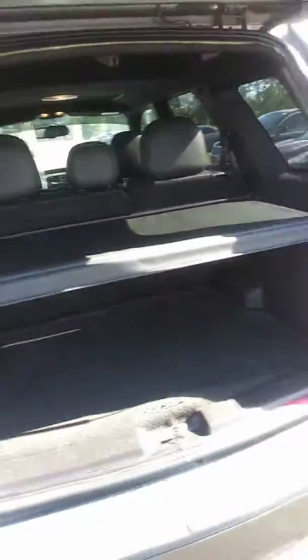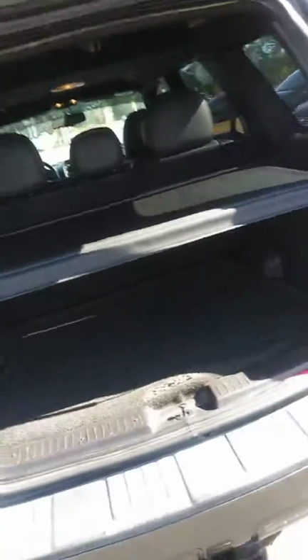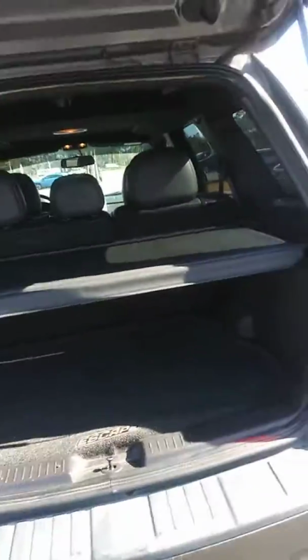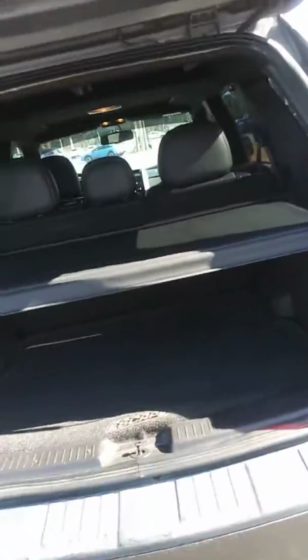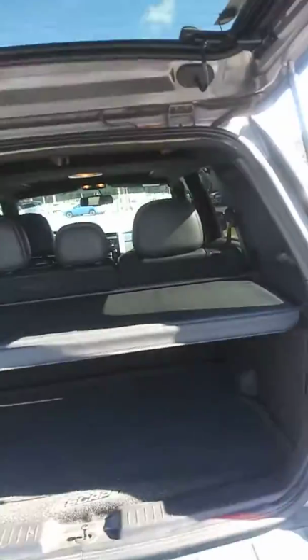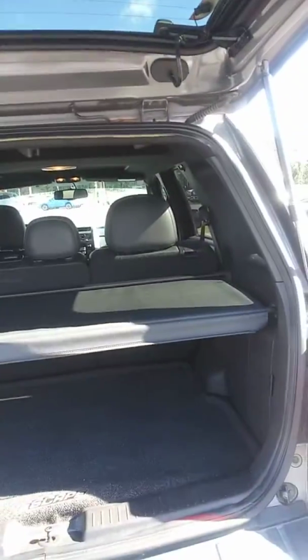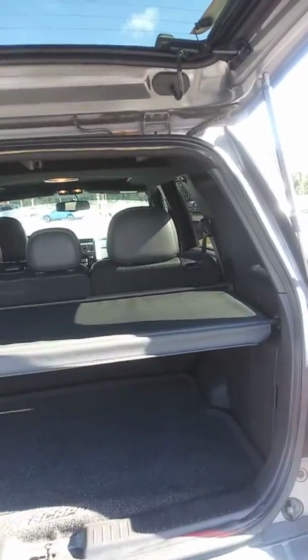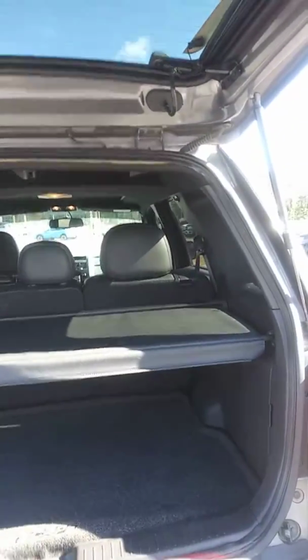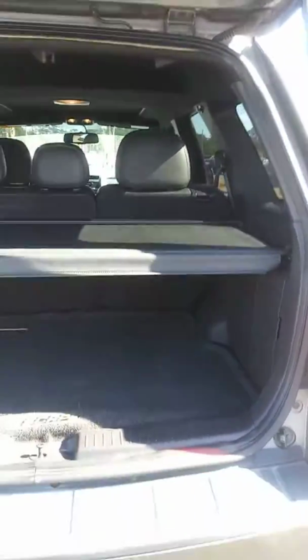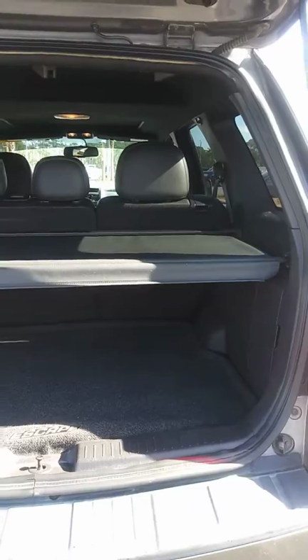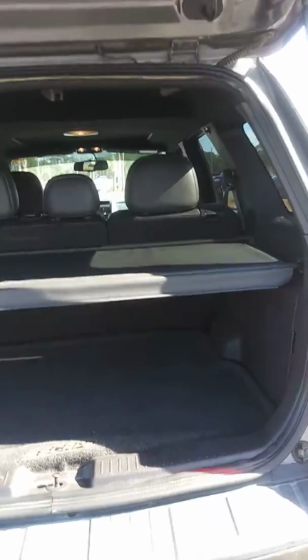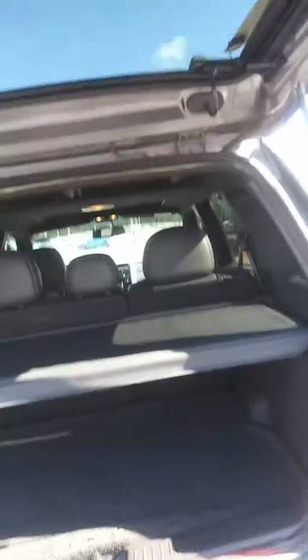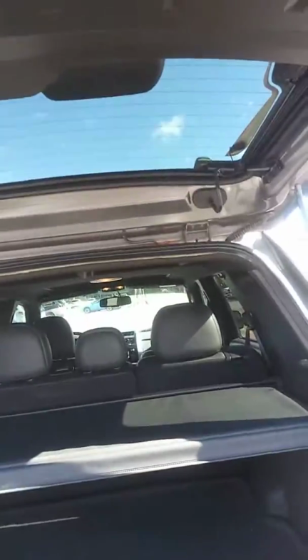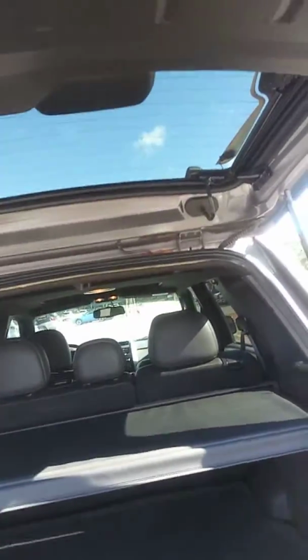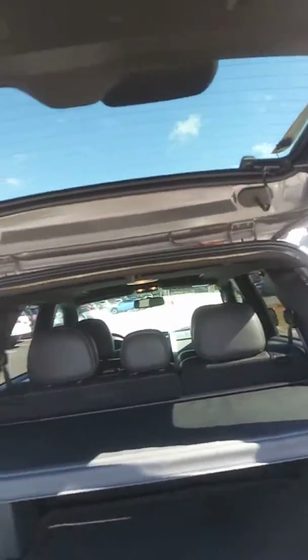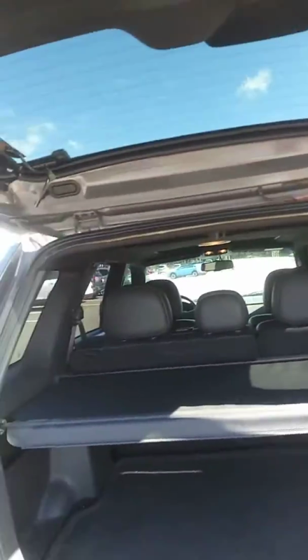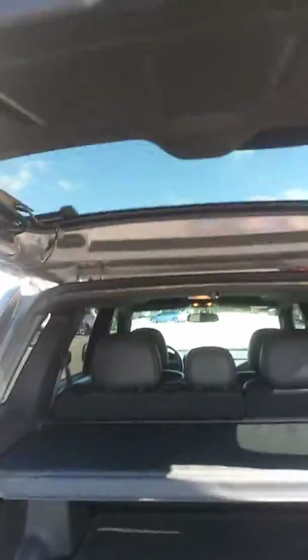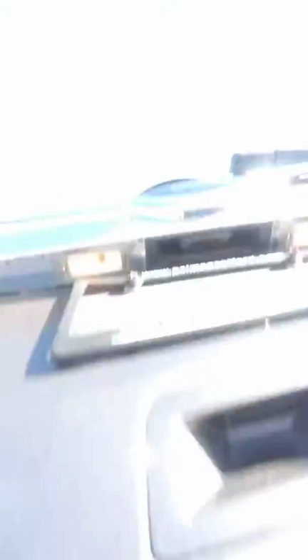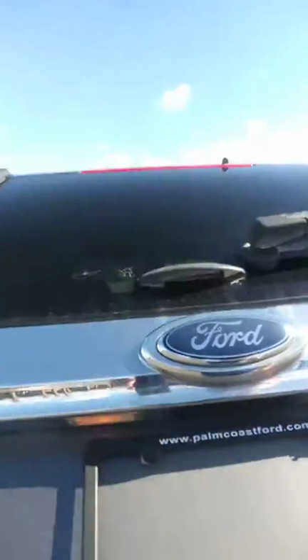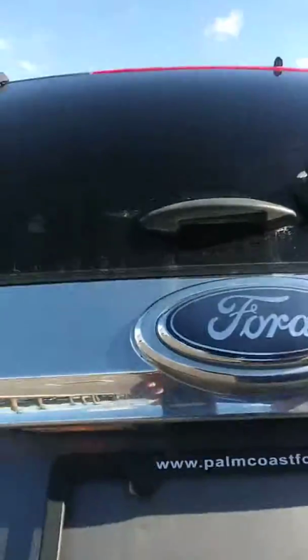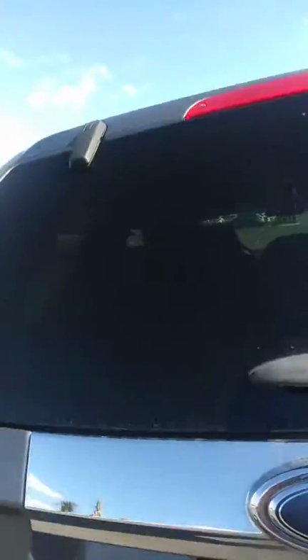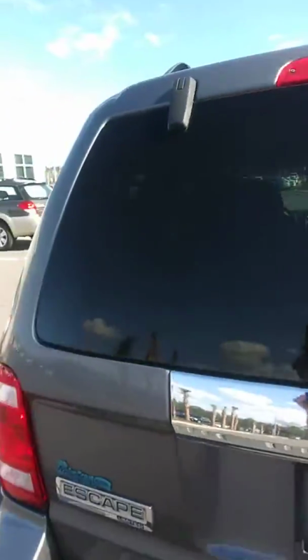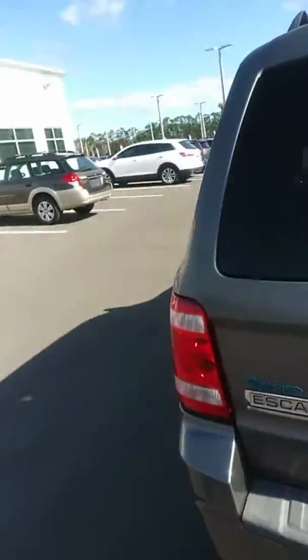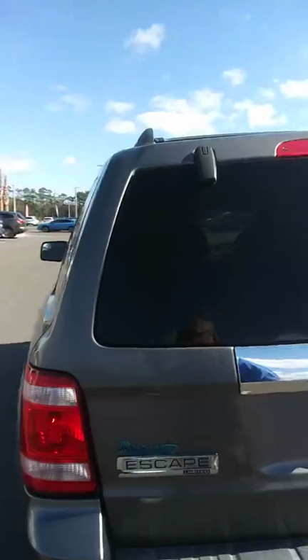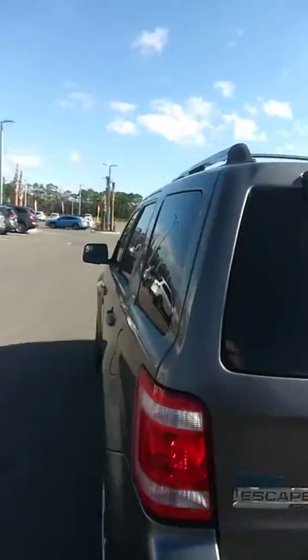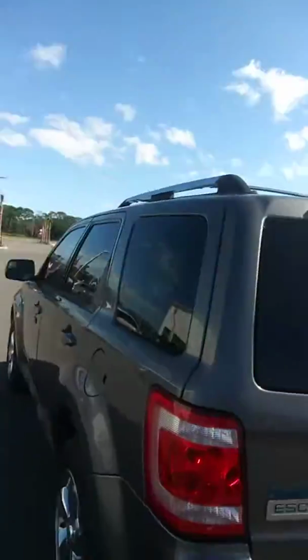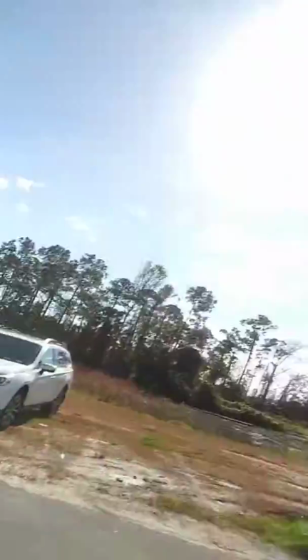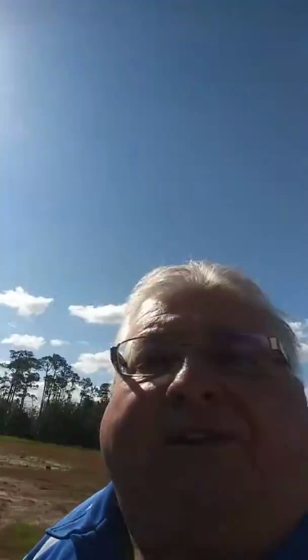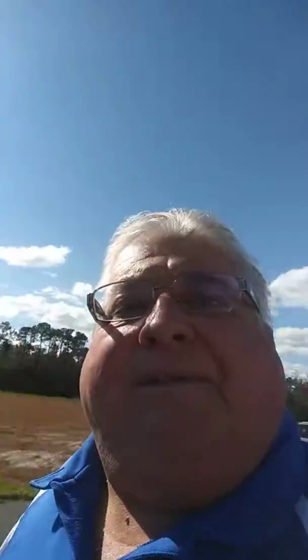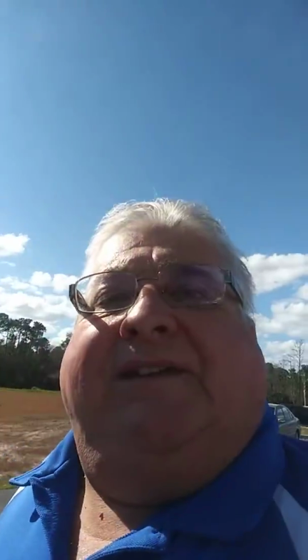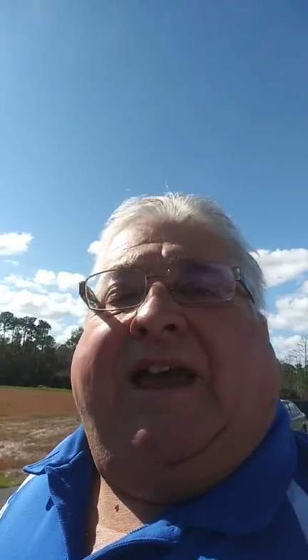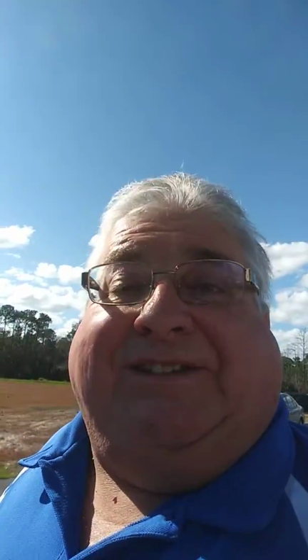As you can see, it has the cargo cover in the back and a trailer hitch. Thanks again for your interest — I'm Peter Cromit, have a great day.